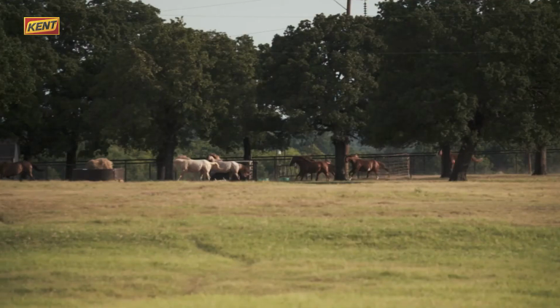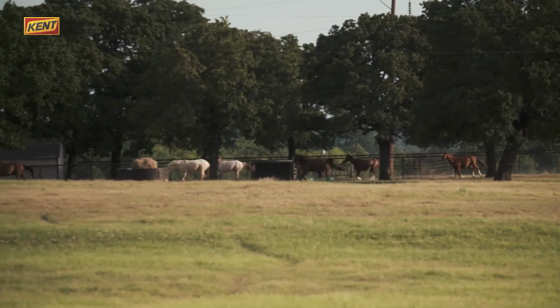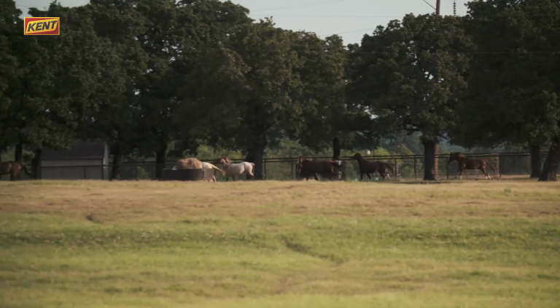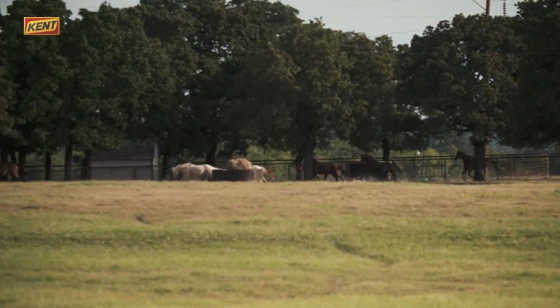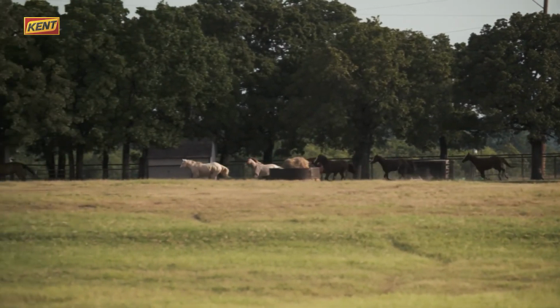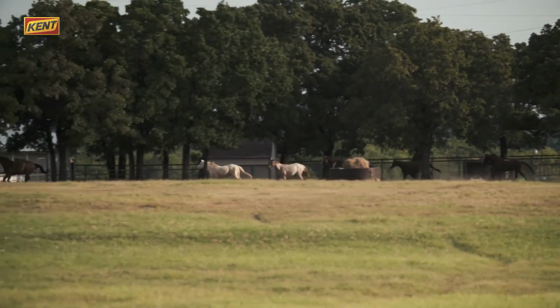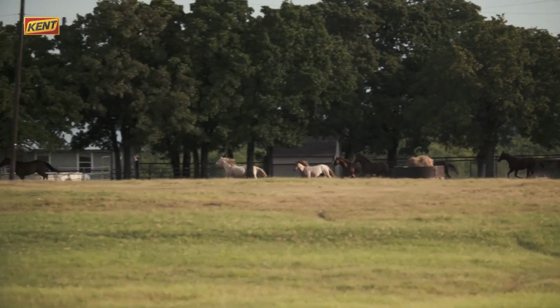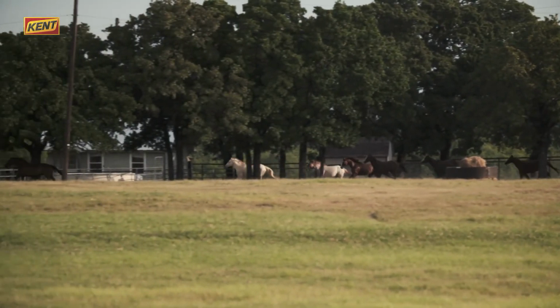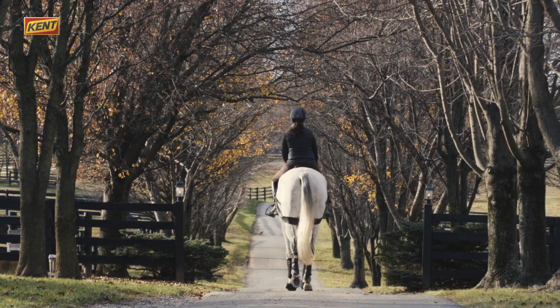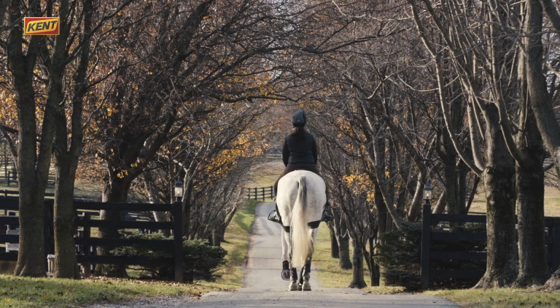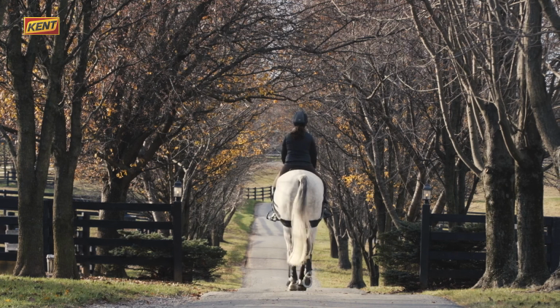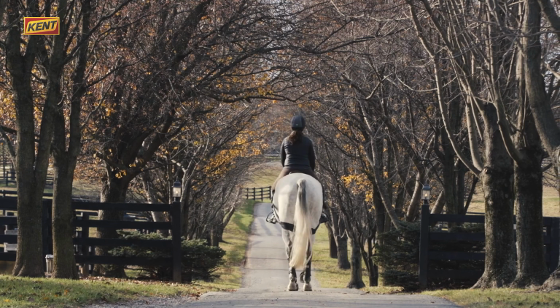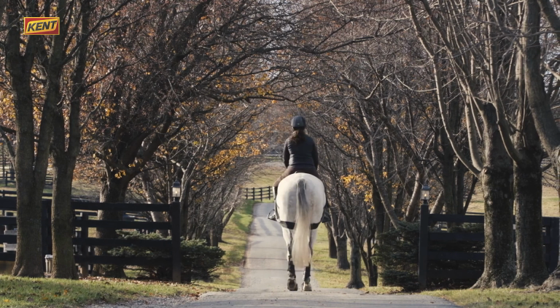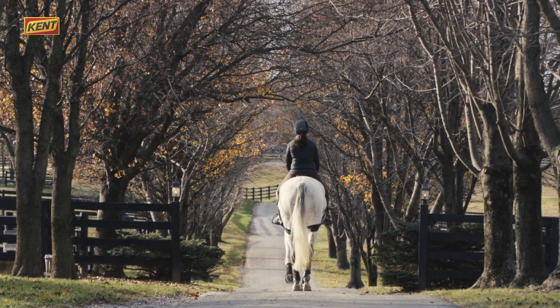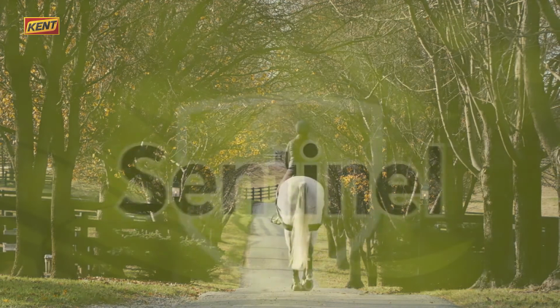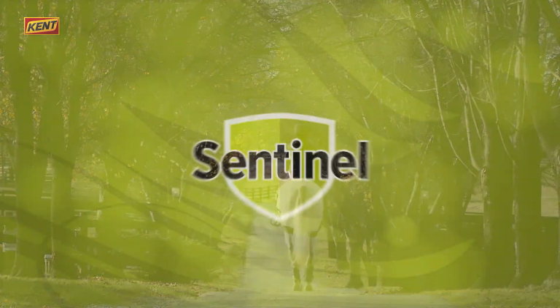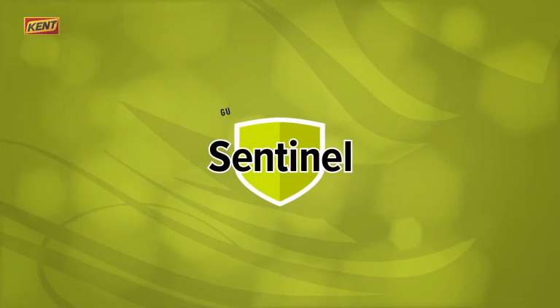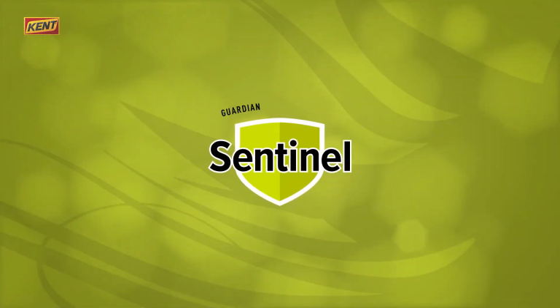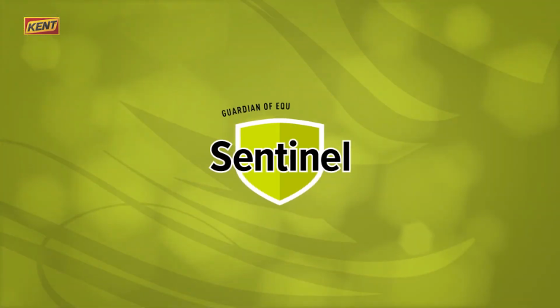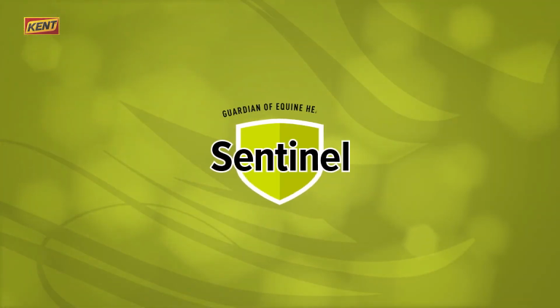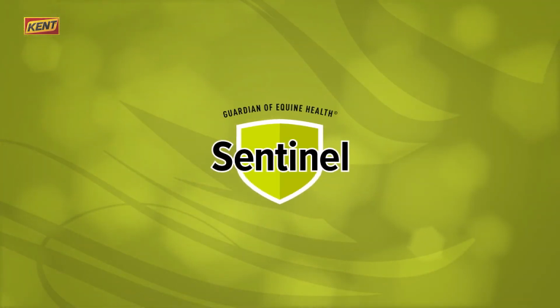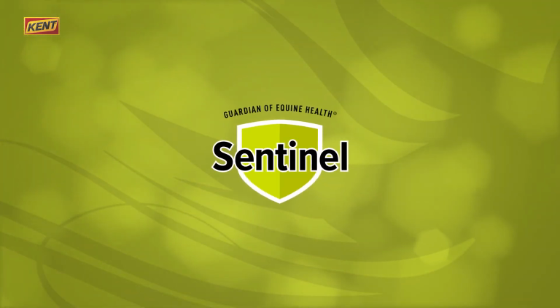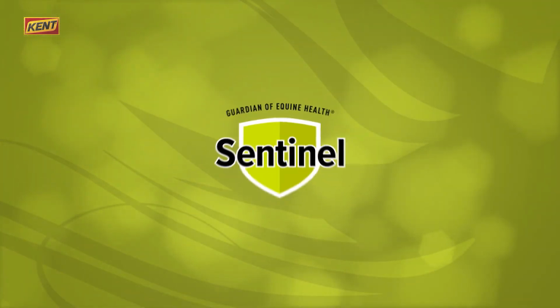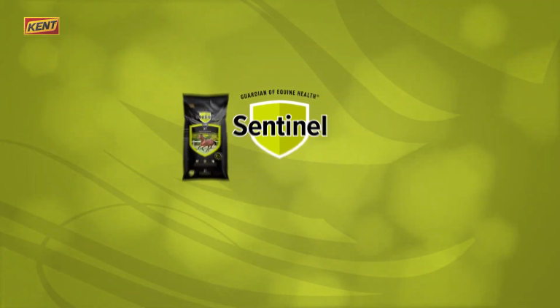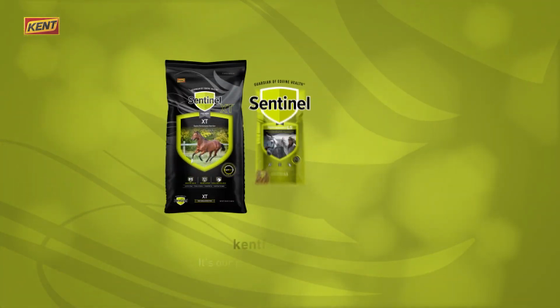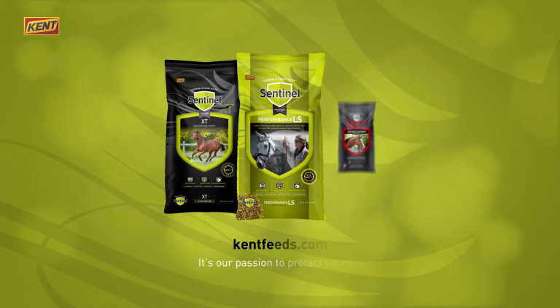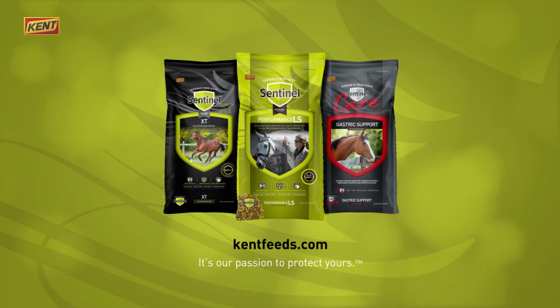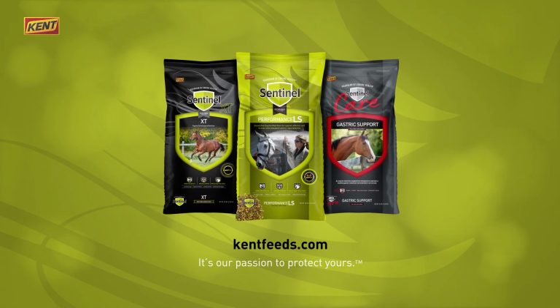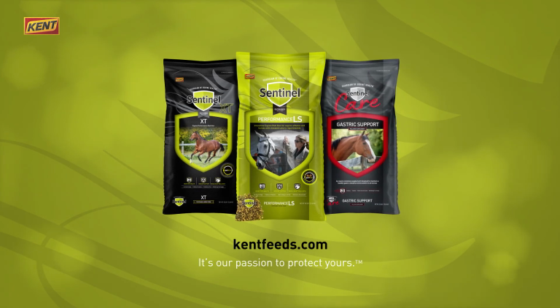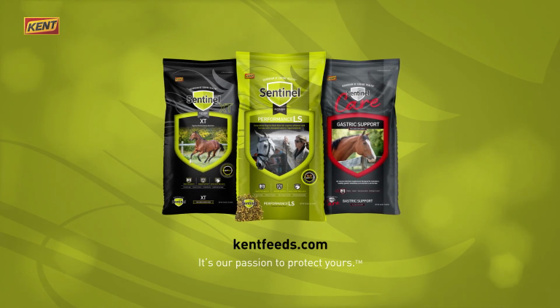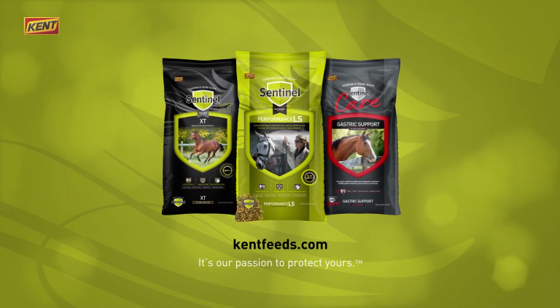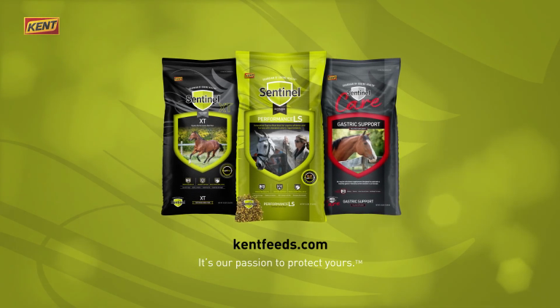Protect your horse's nutritional health and your peace of mind with Sentinel, Guardian of Equine Health. Because it's our passion to protect yours.